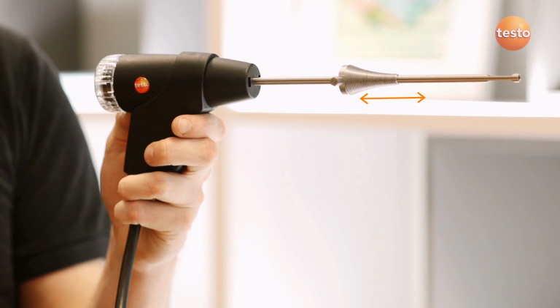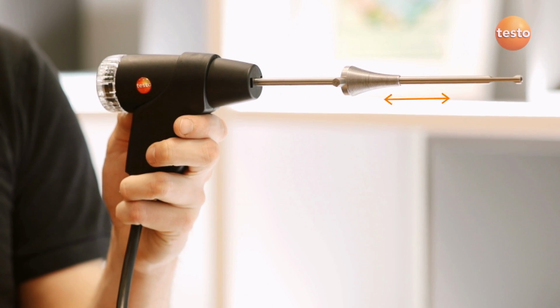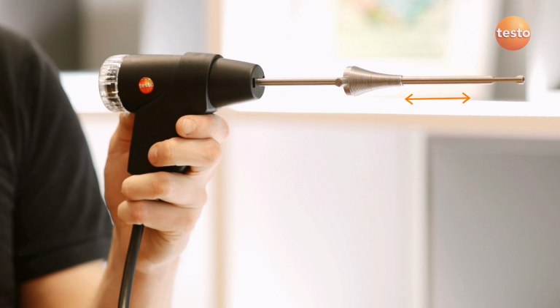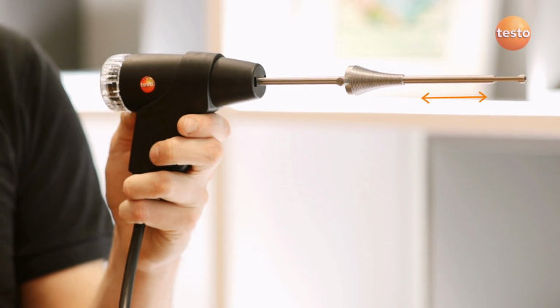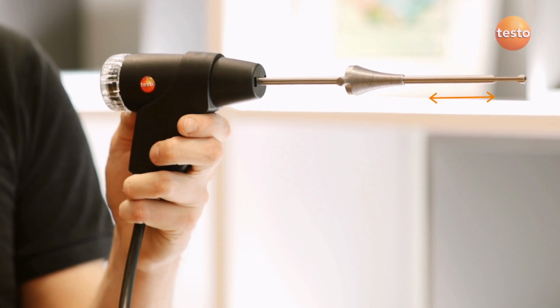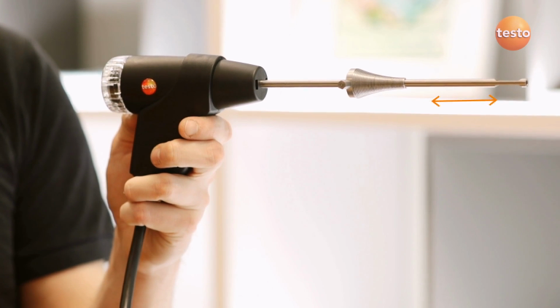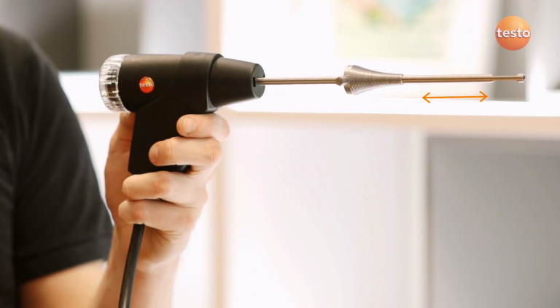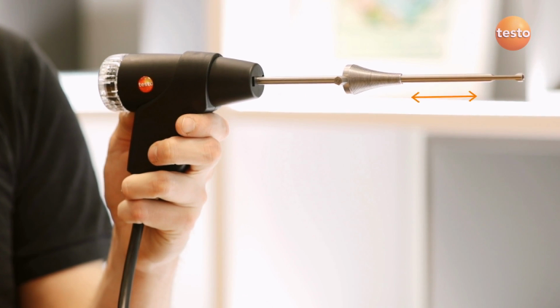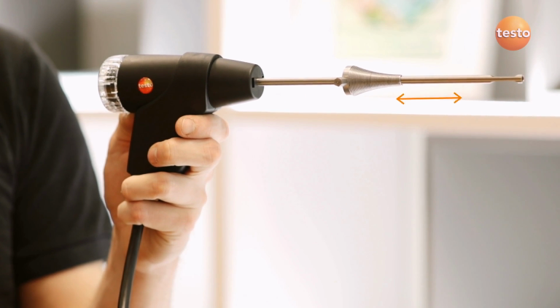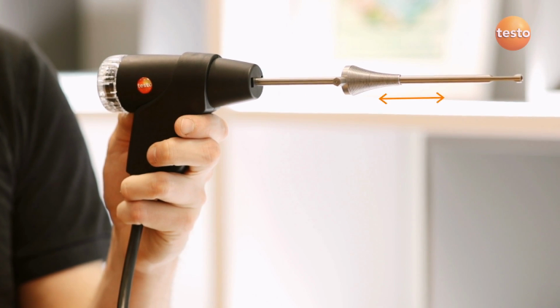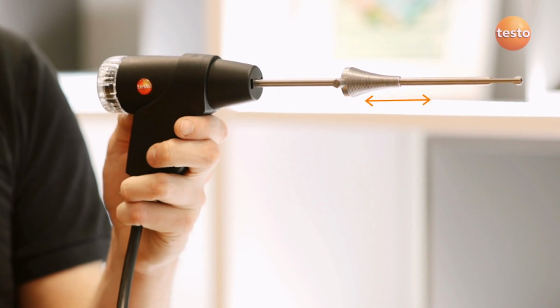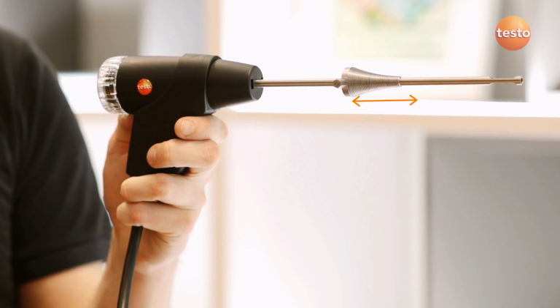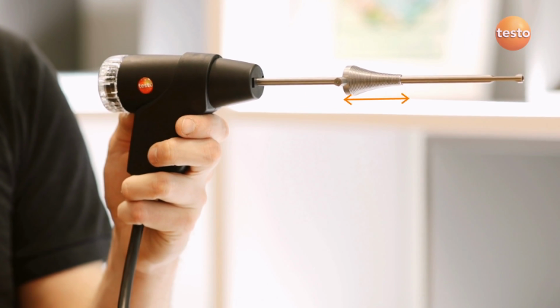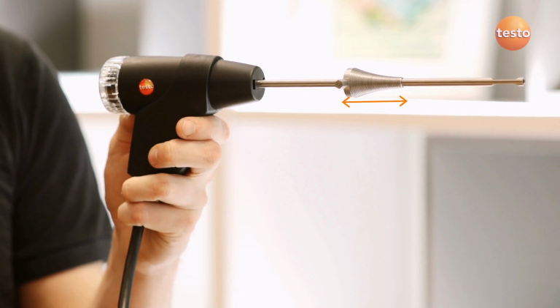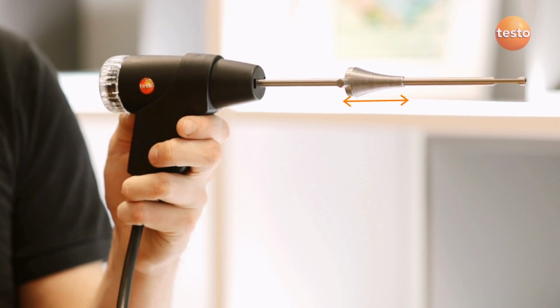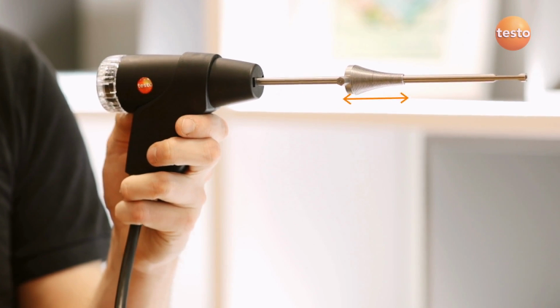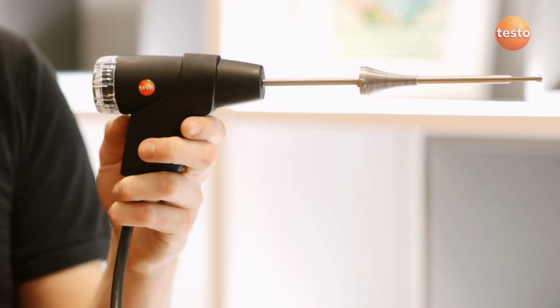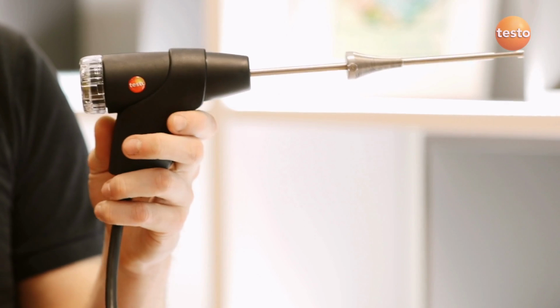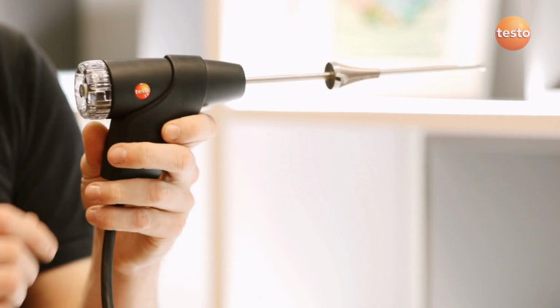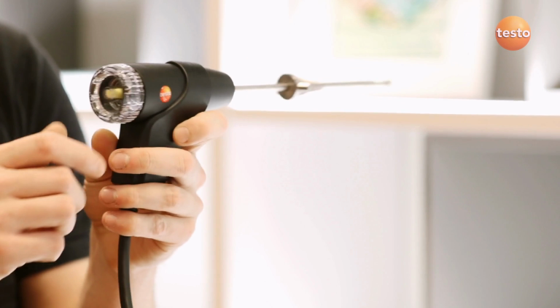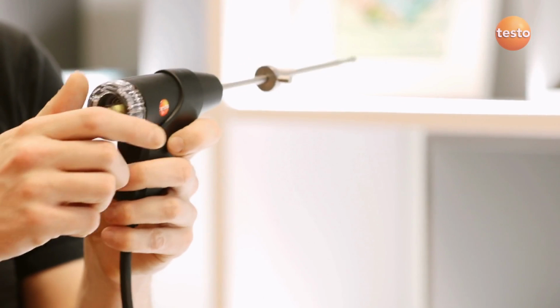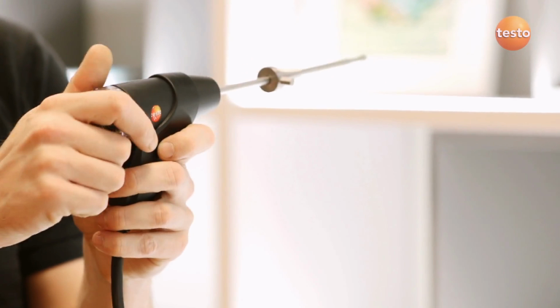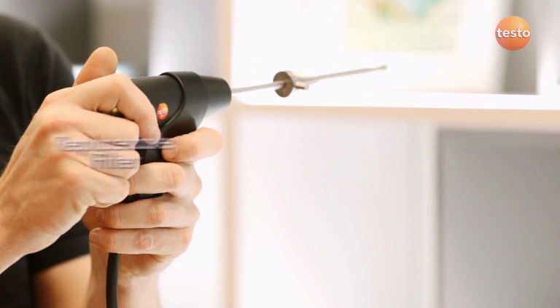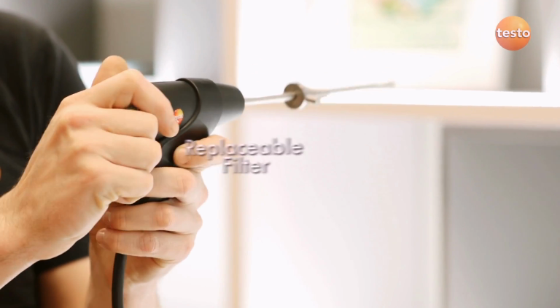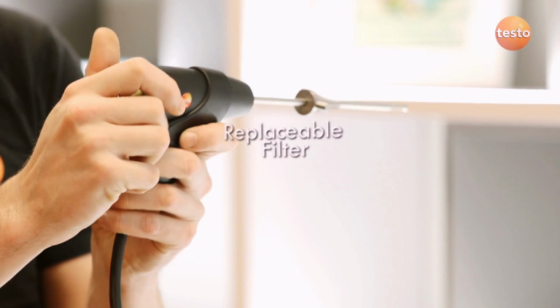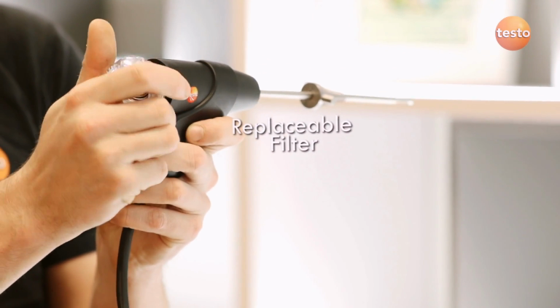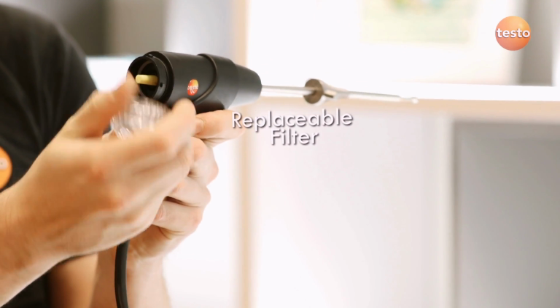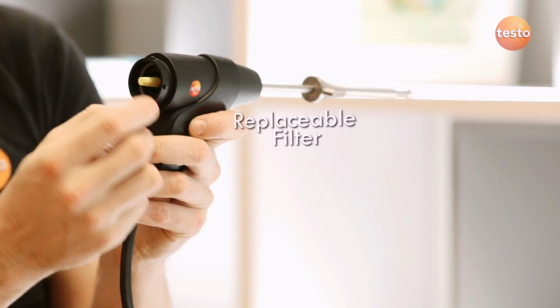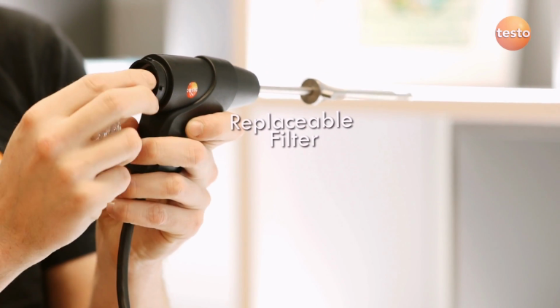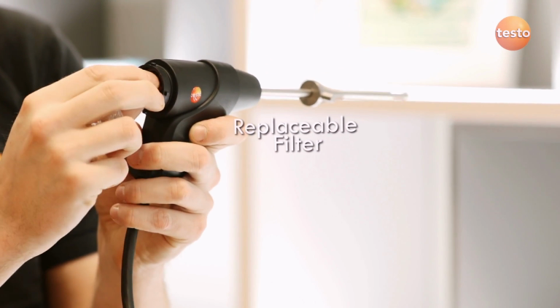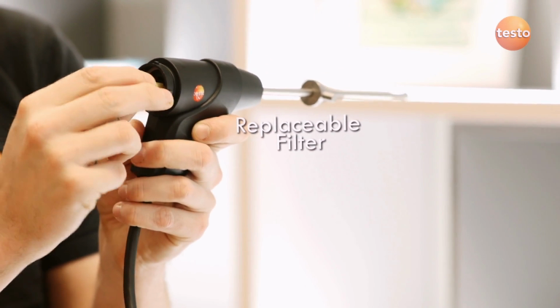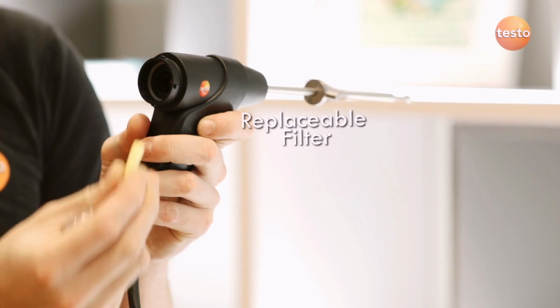As with all Testo analyzers, the 310 has a high quality probe and hose with a thermocouple and built-in filter which is easily replaced.